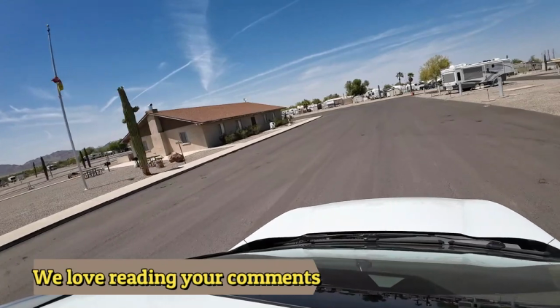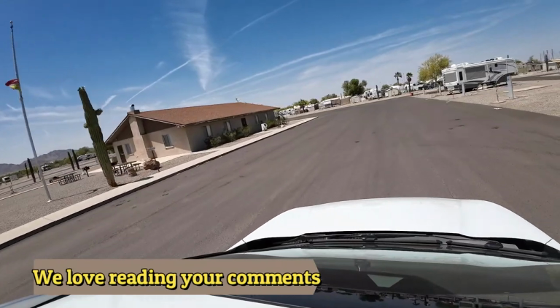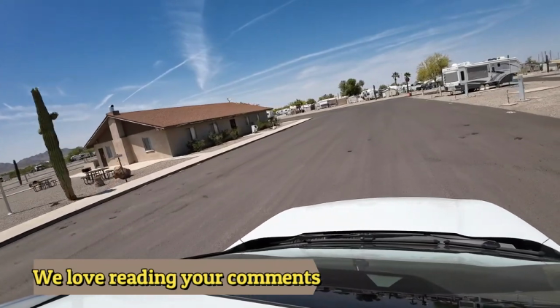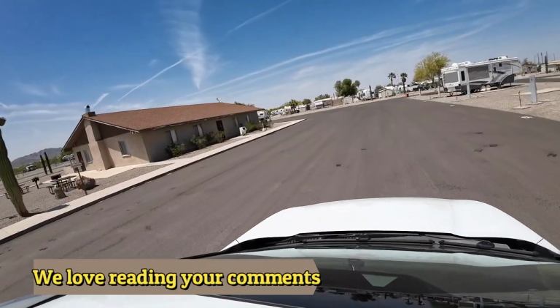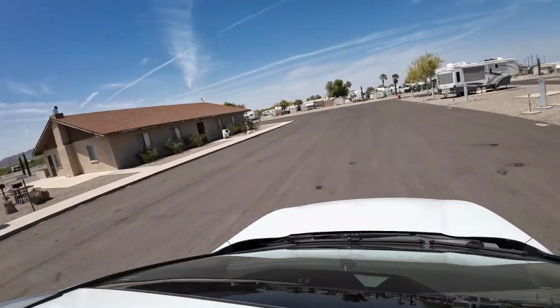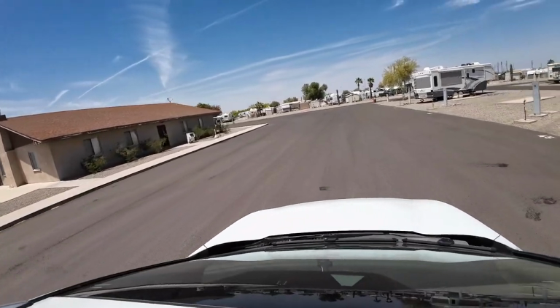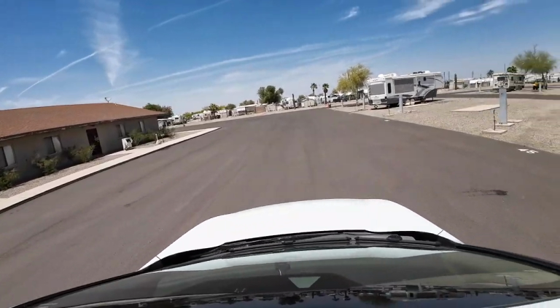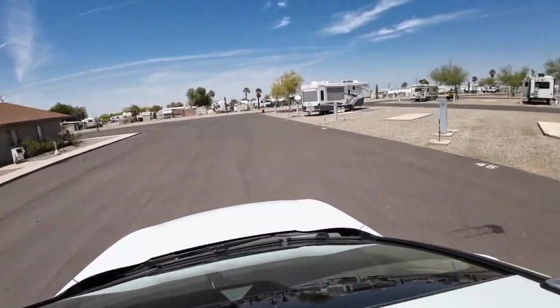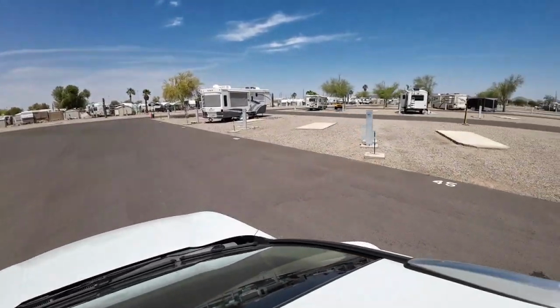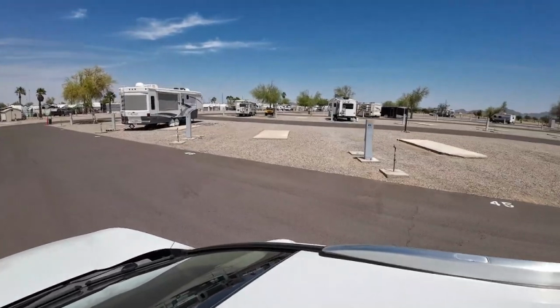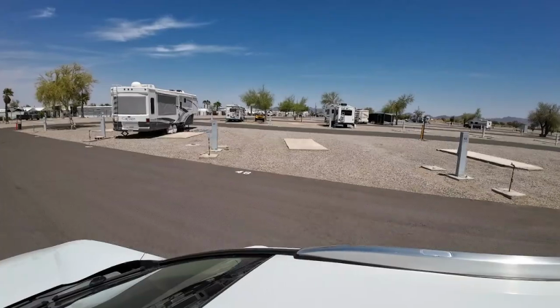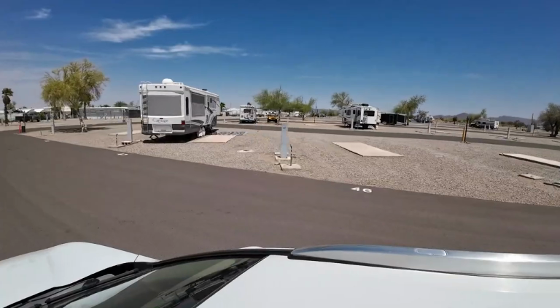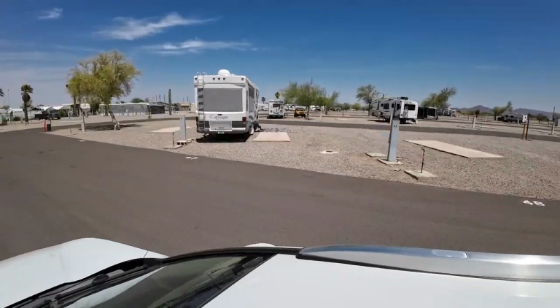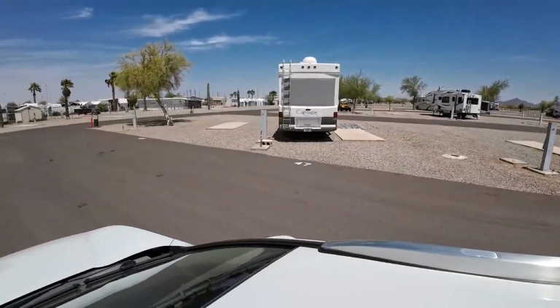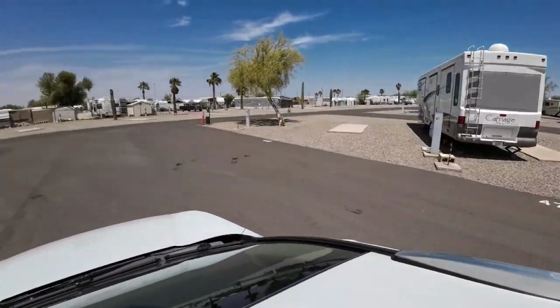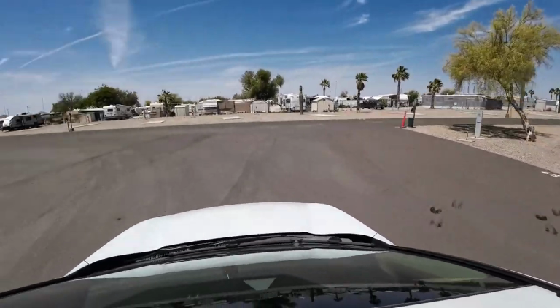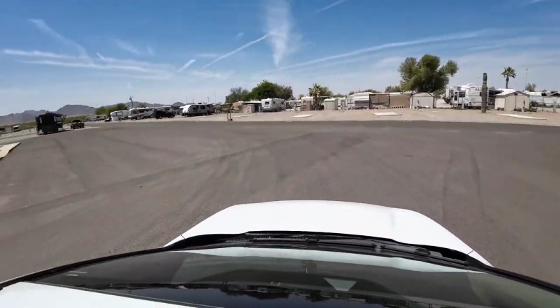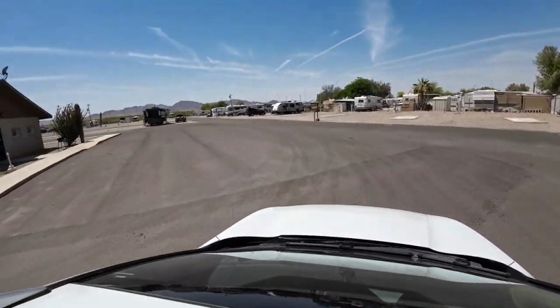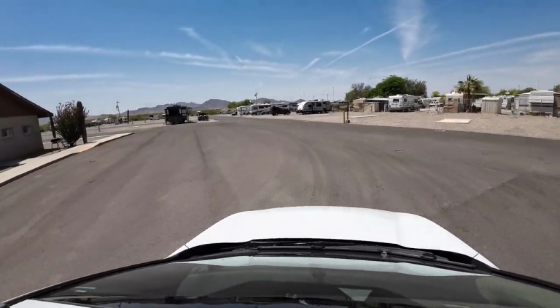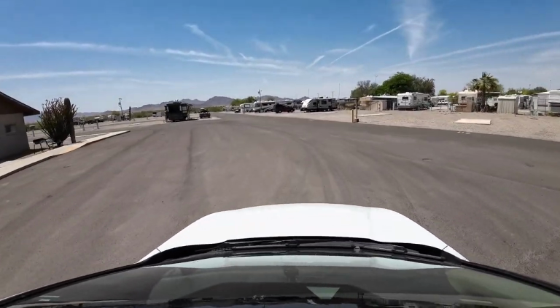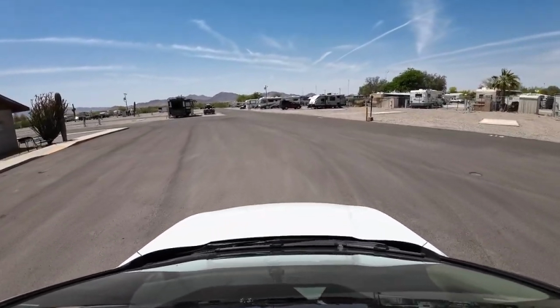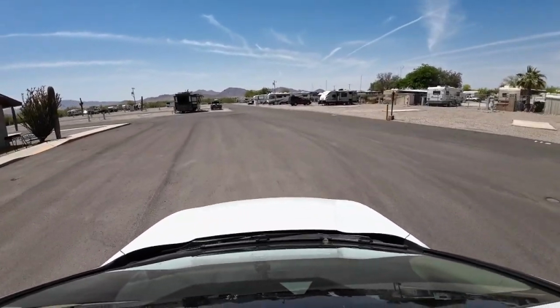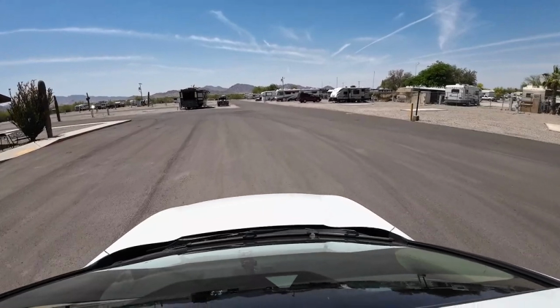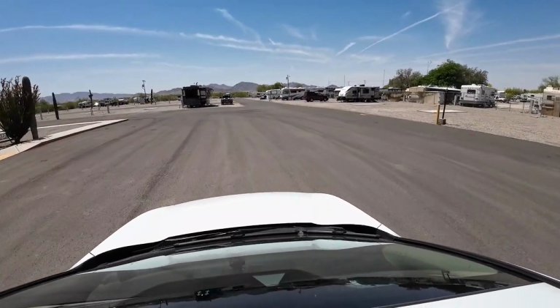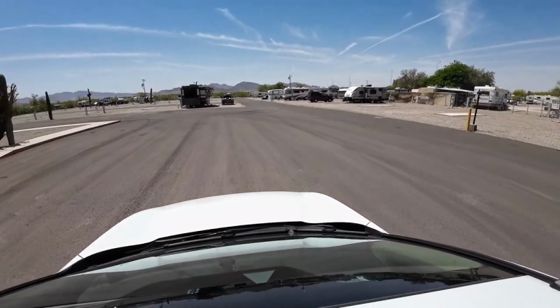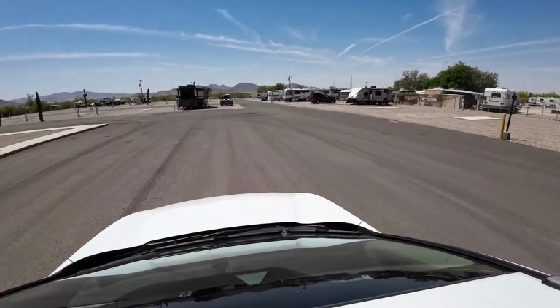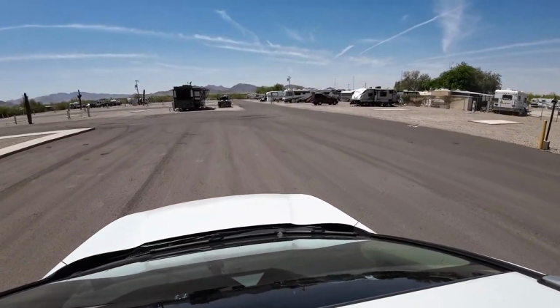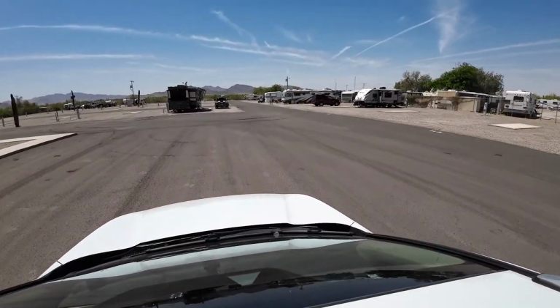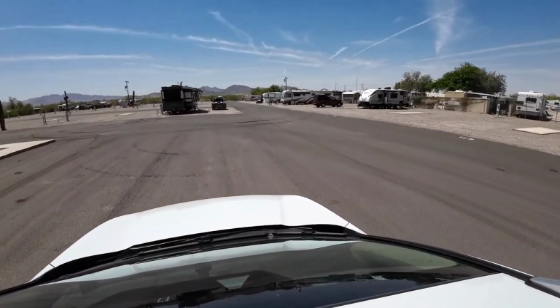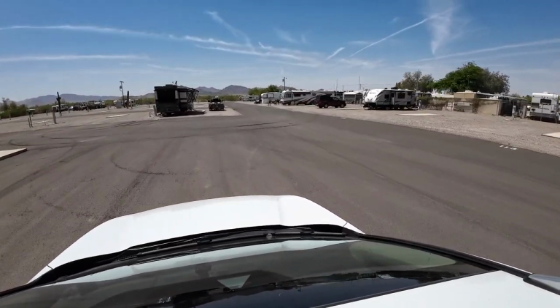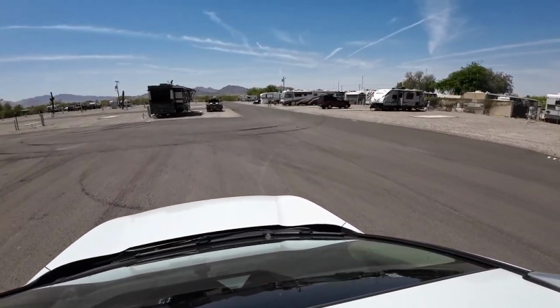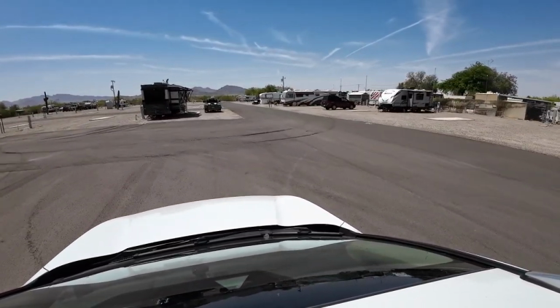The other building off to the left there is the clubhouse. And there we are — straight ahead into our site.